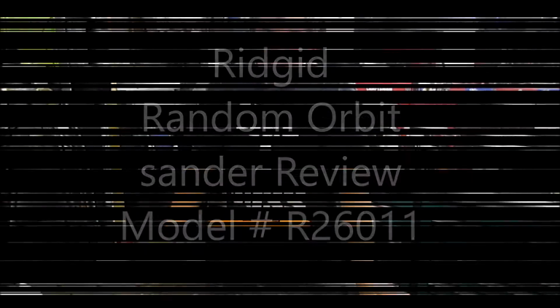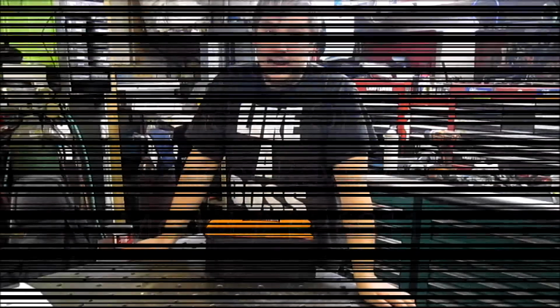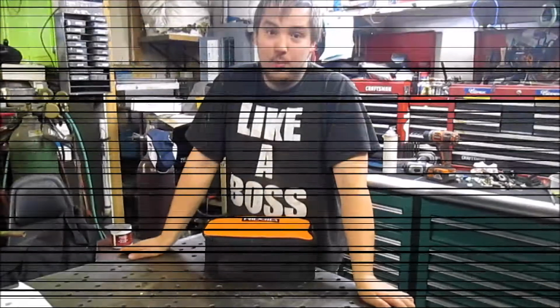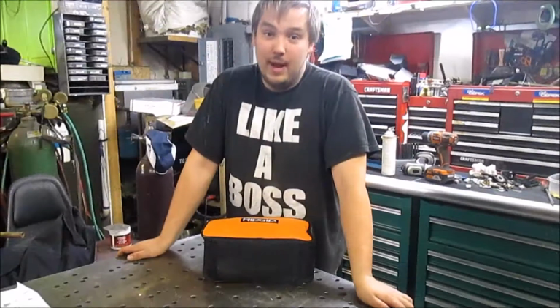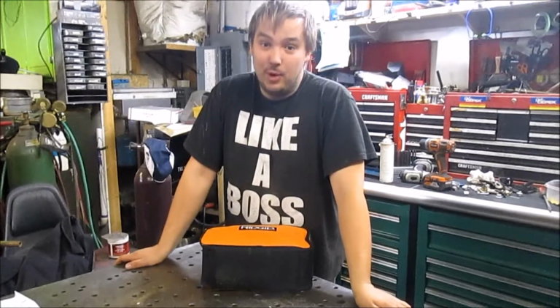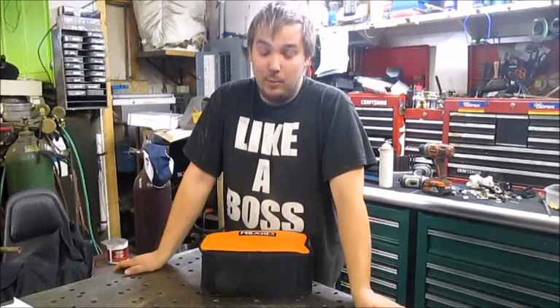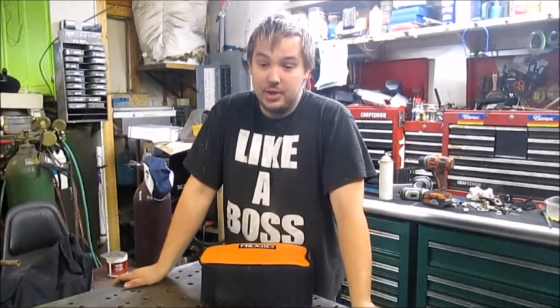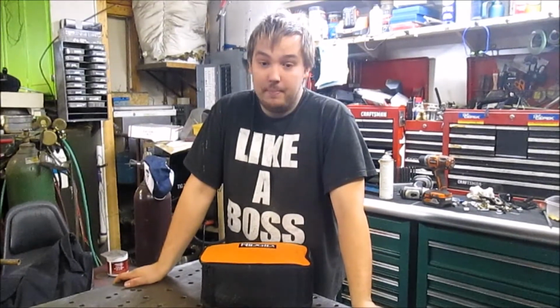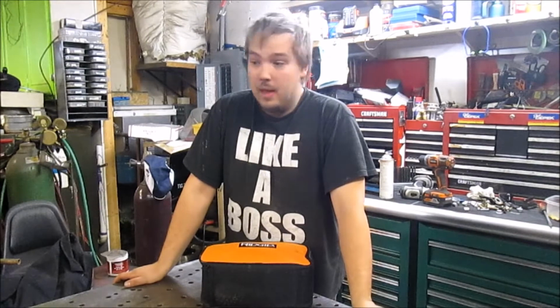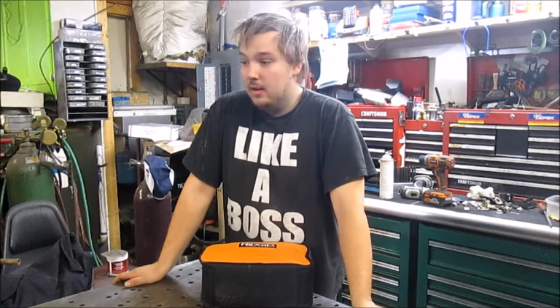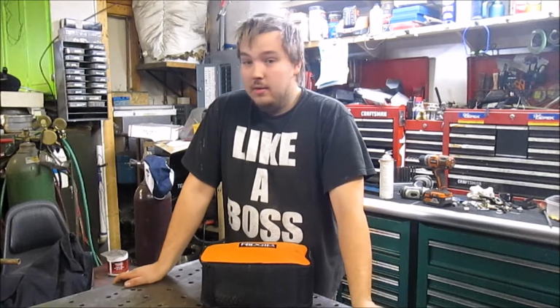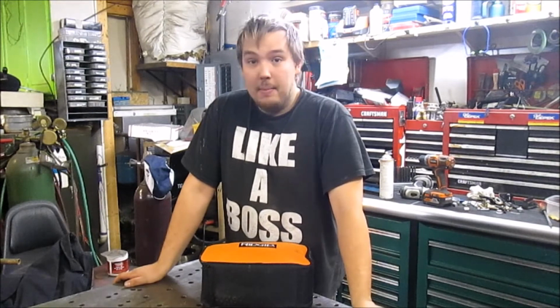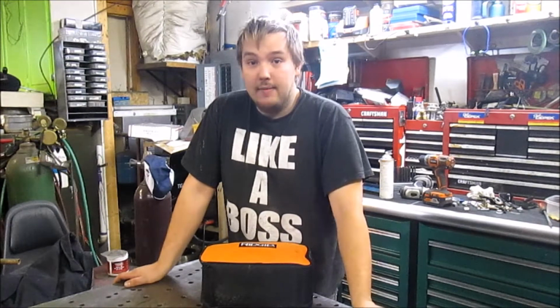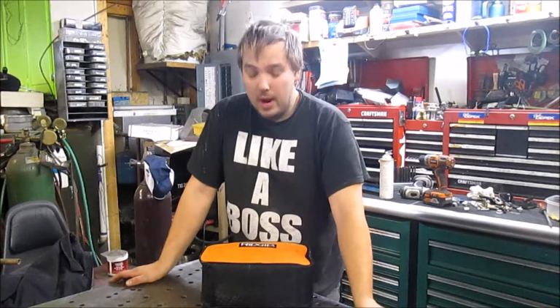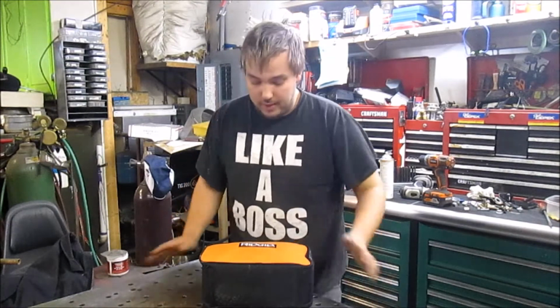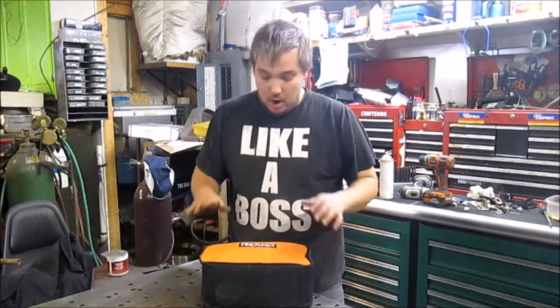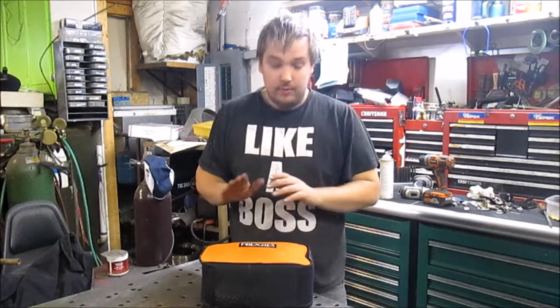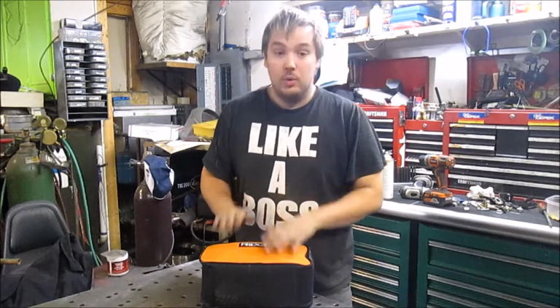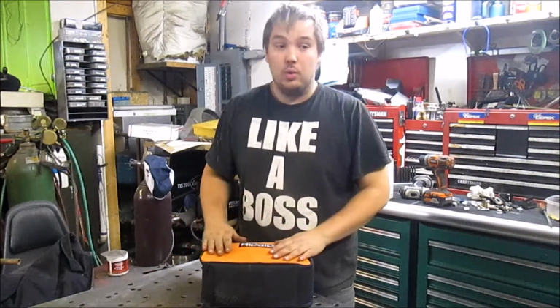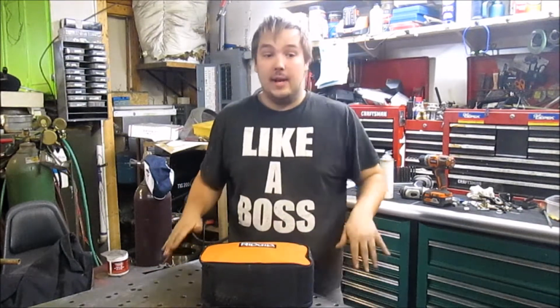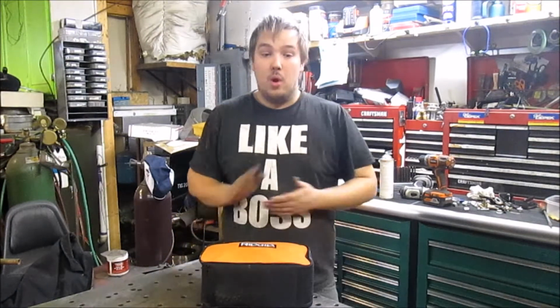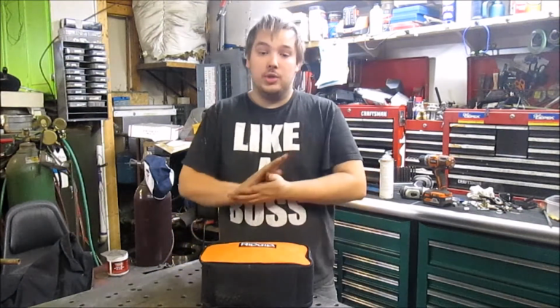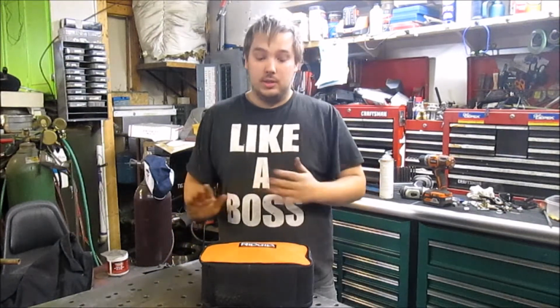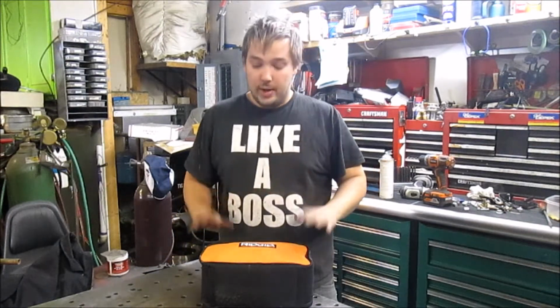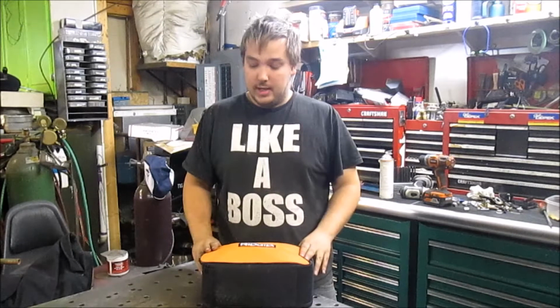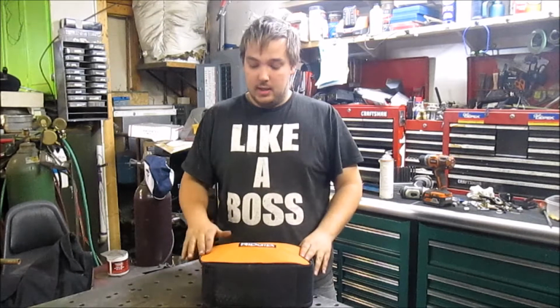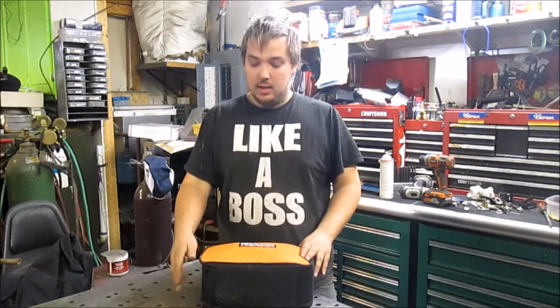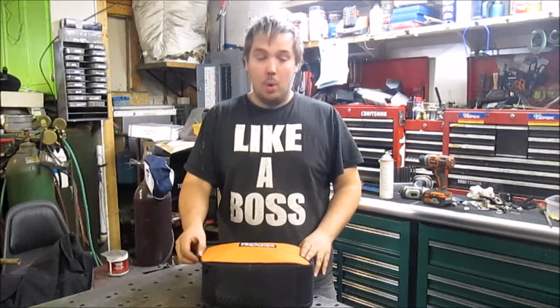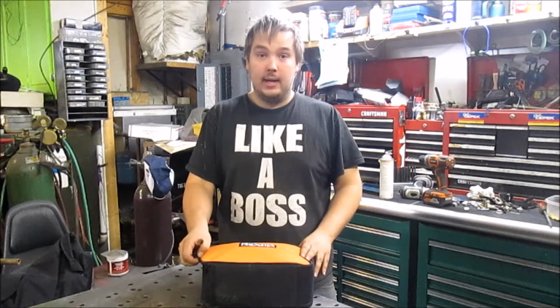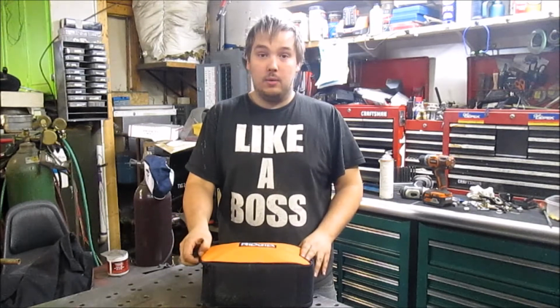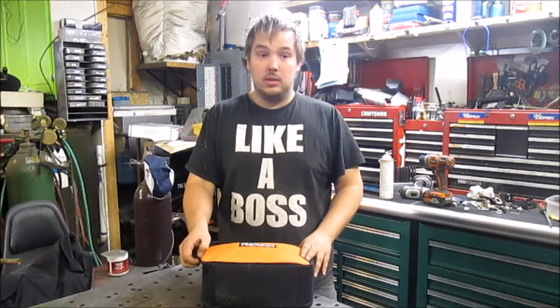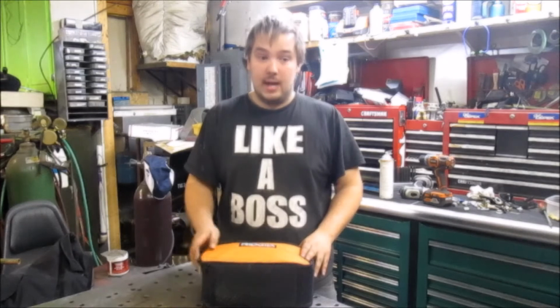Hi guys, welcome back to the Wooden Belt Workshop. Today I'm going to give a quick review of one of our newest tools added to our arsenal. It's the Rigid Orbiting Sander.